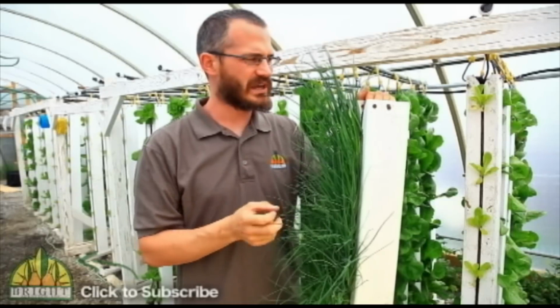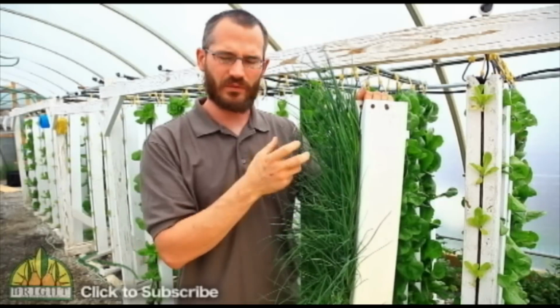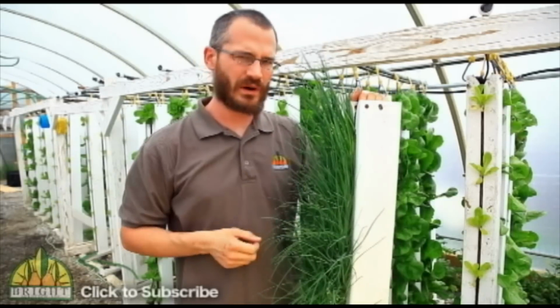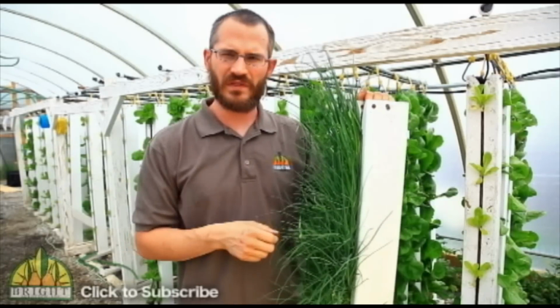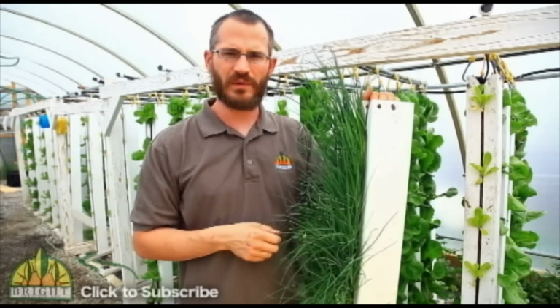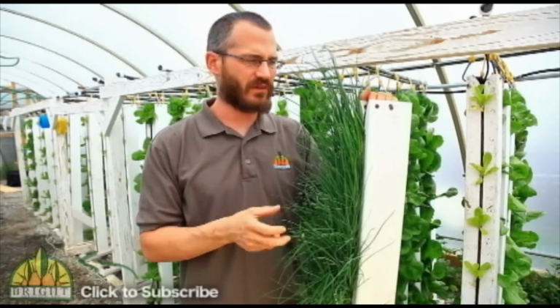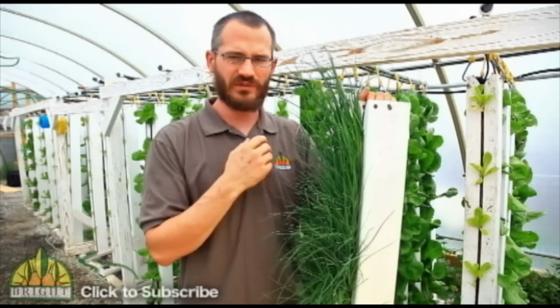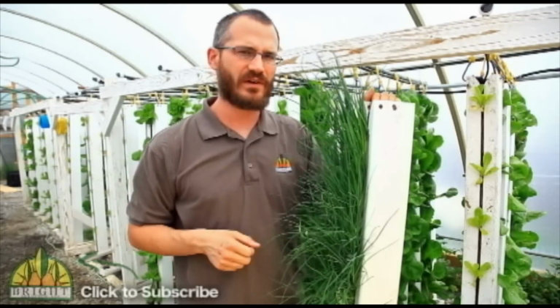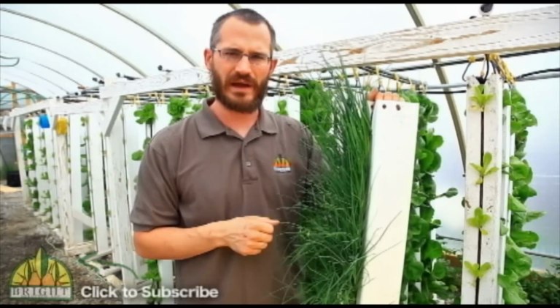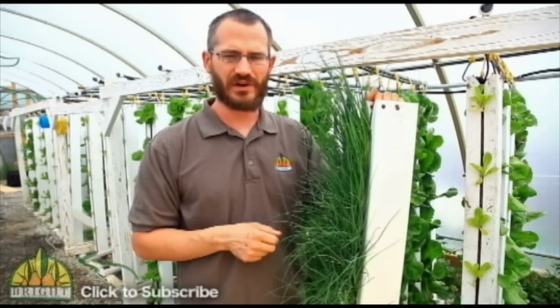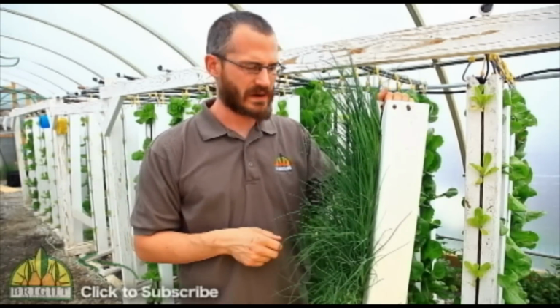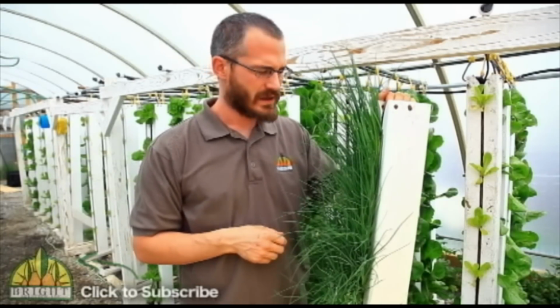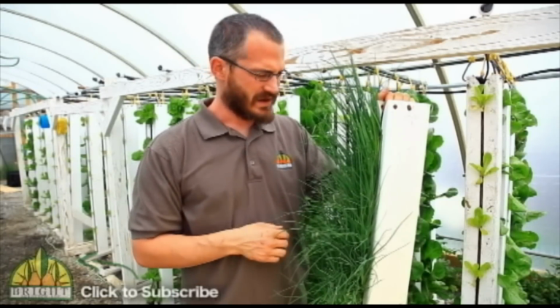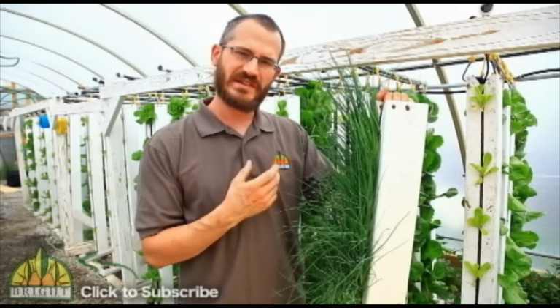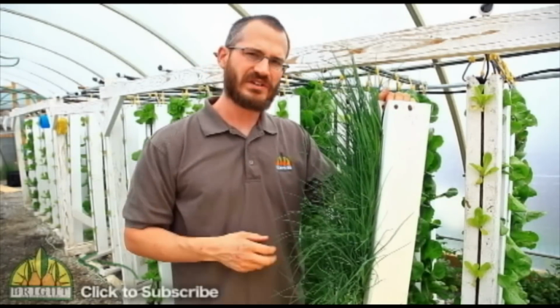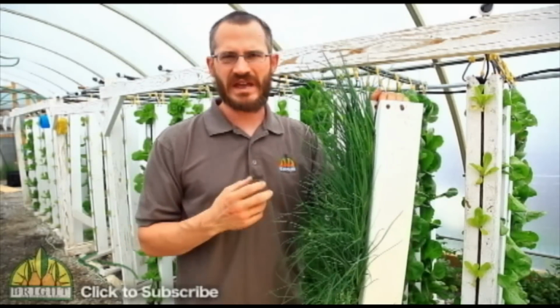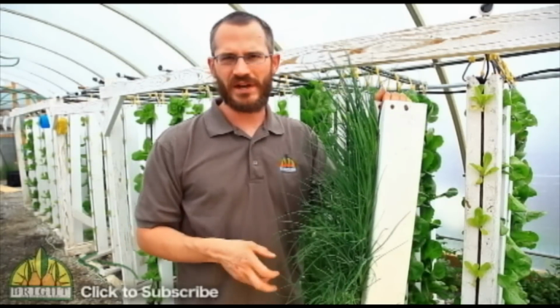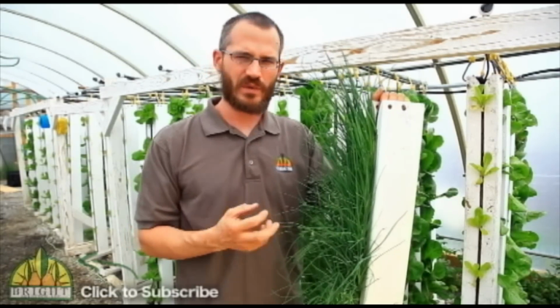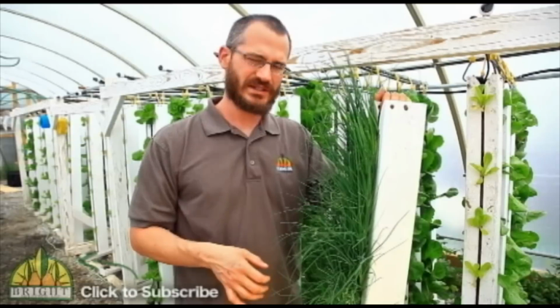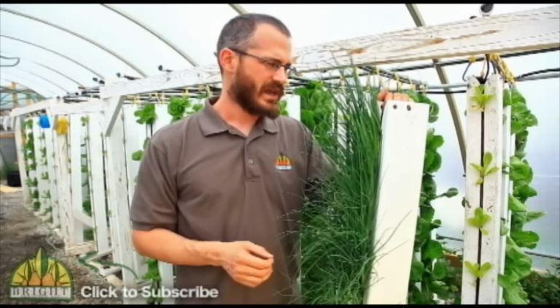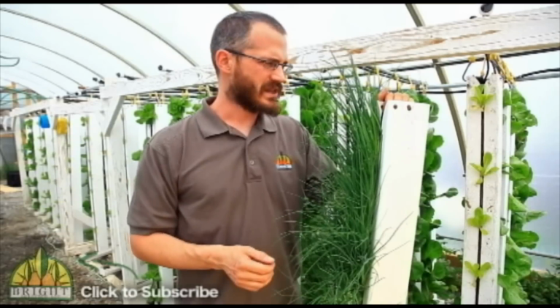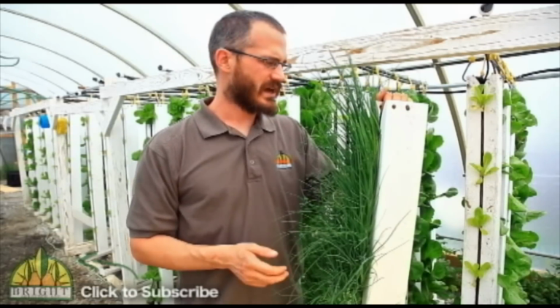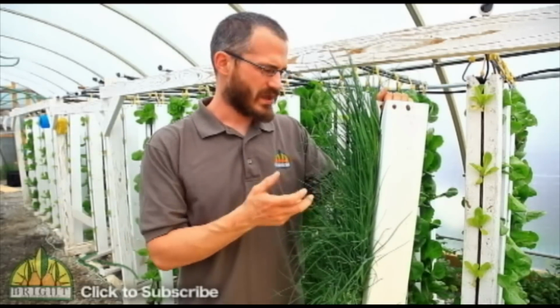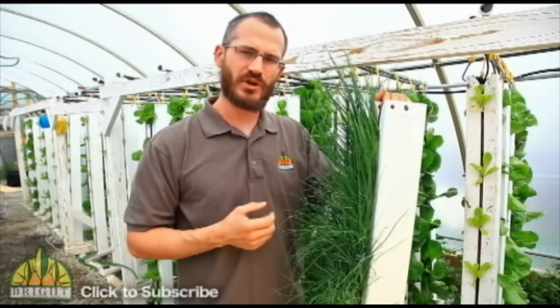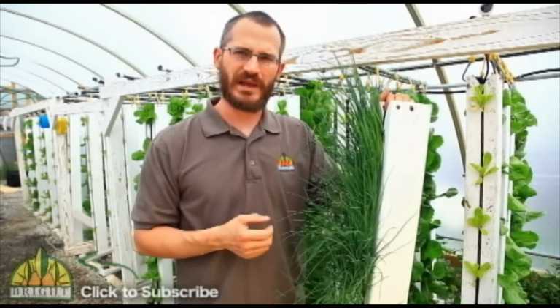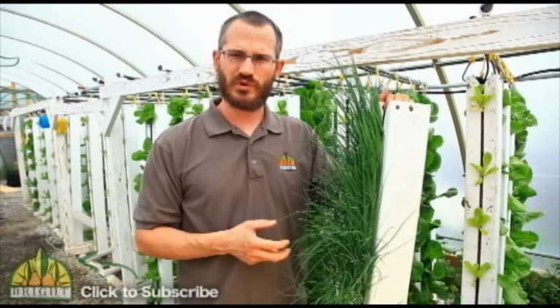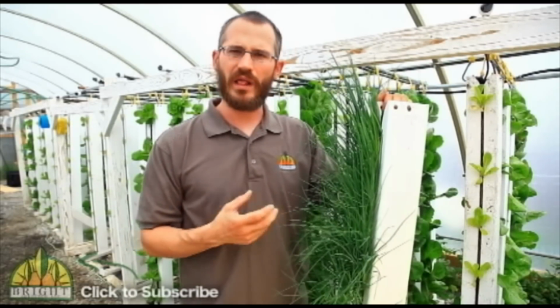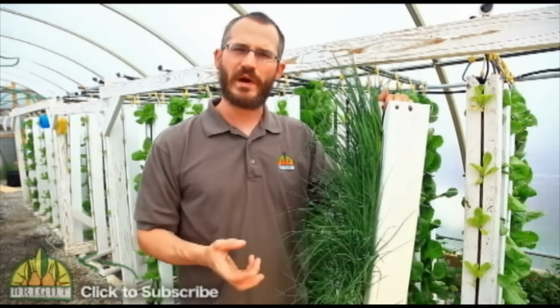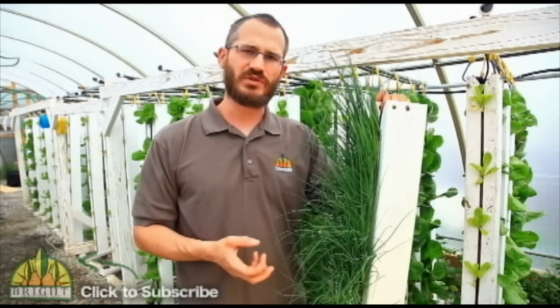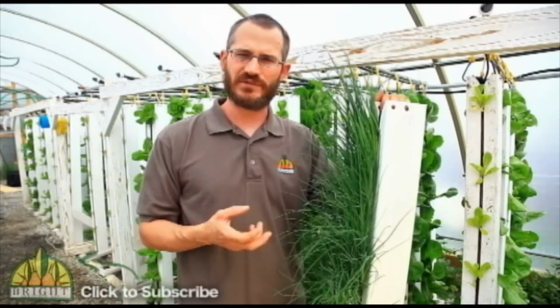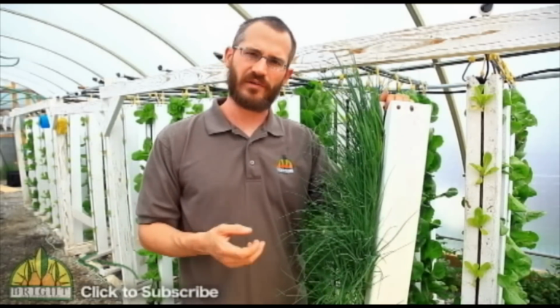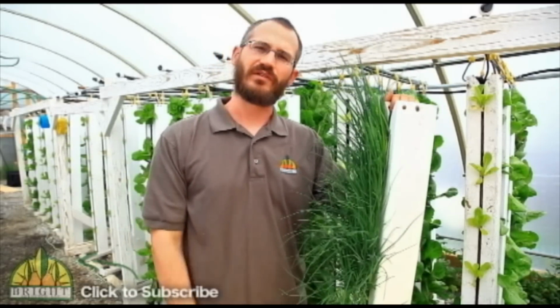We keep red worms in there, and we have all sorts of other bacteria in there. They basically just metabolize the waste and help those plants absorb all of the waste nutrients from our system.